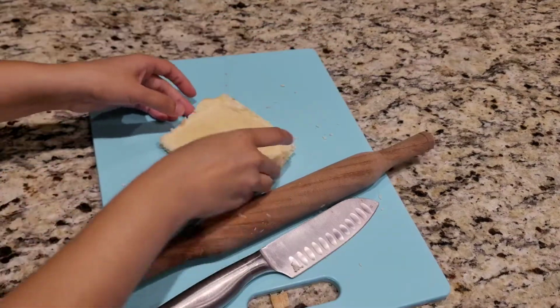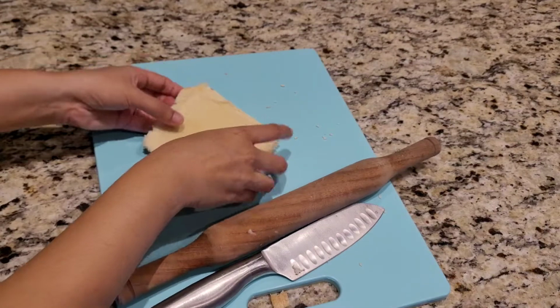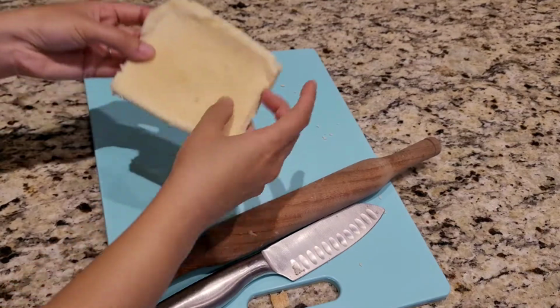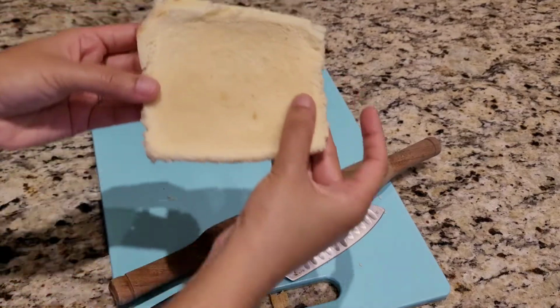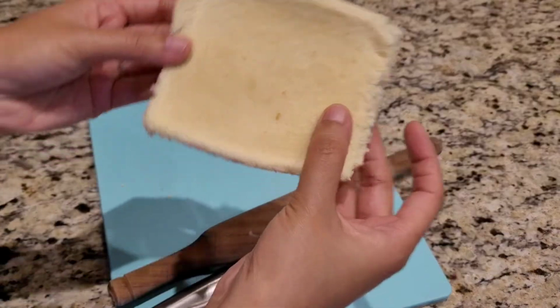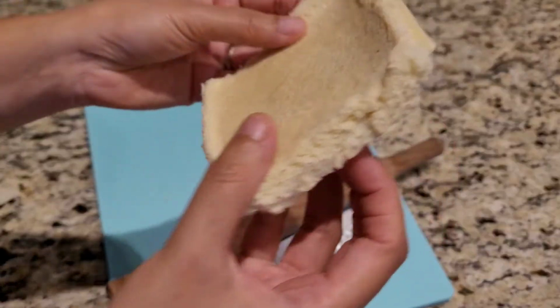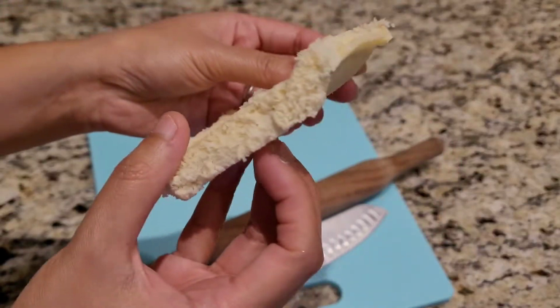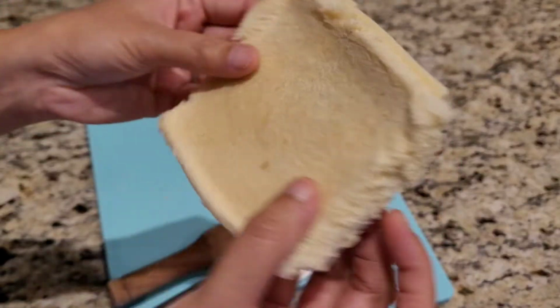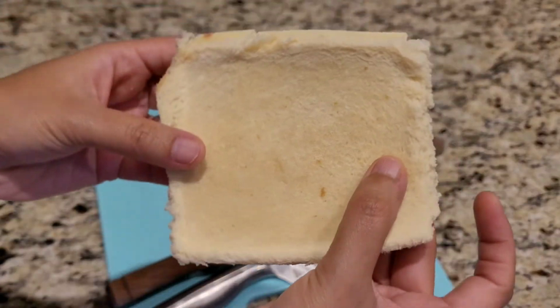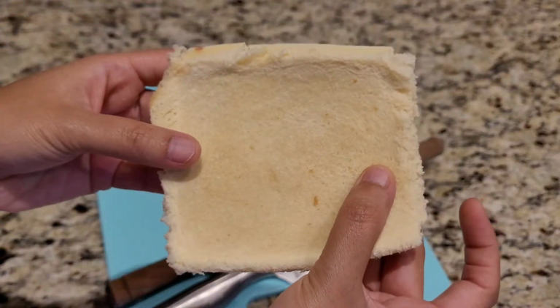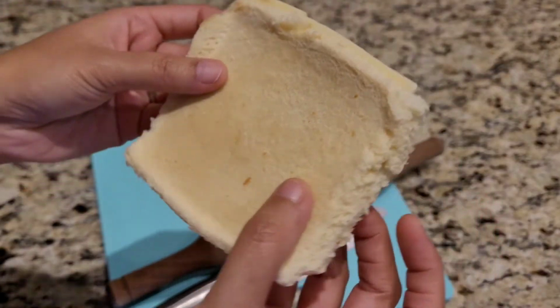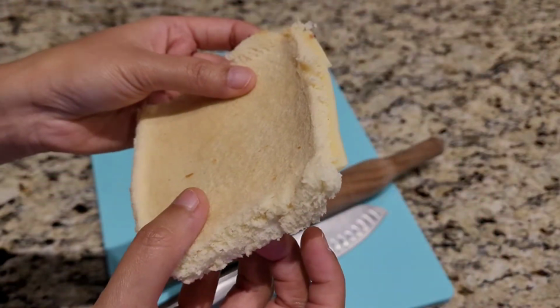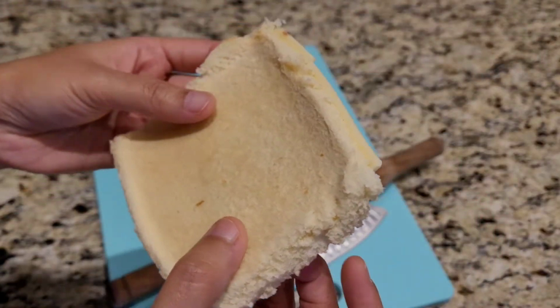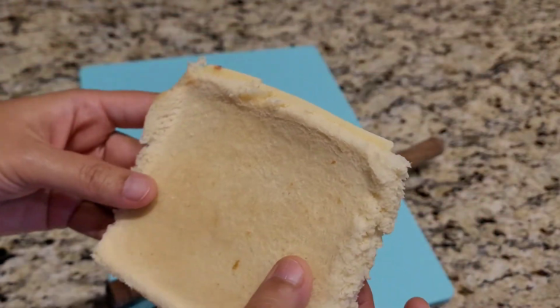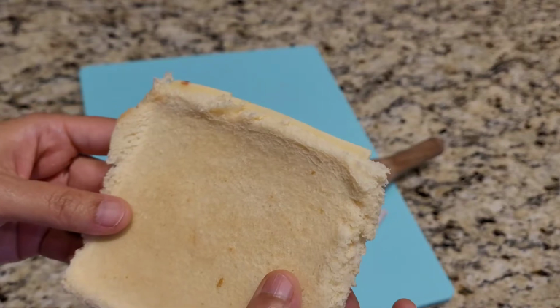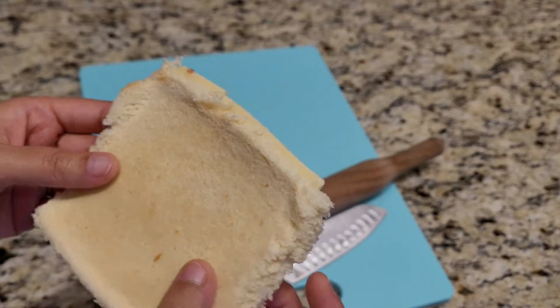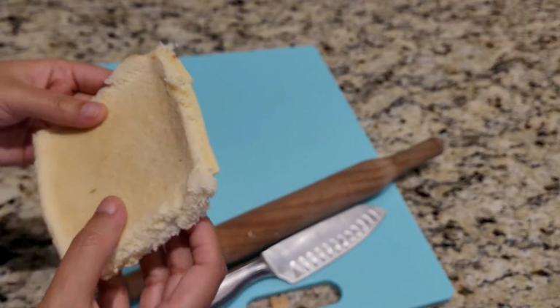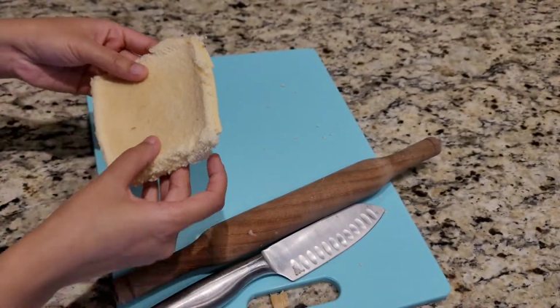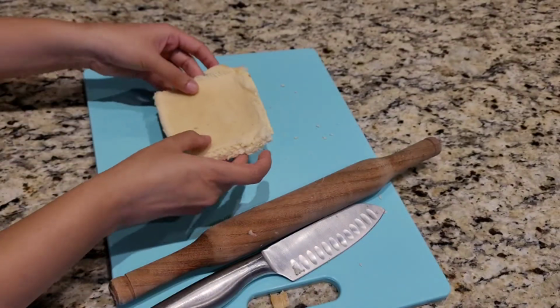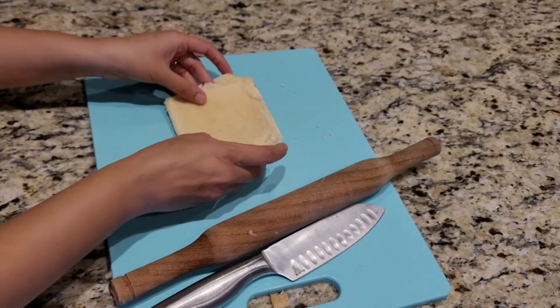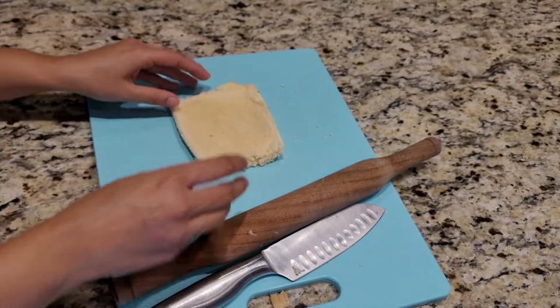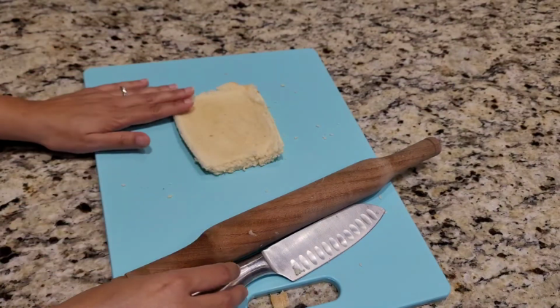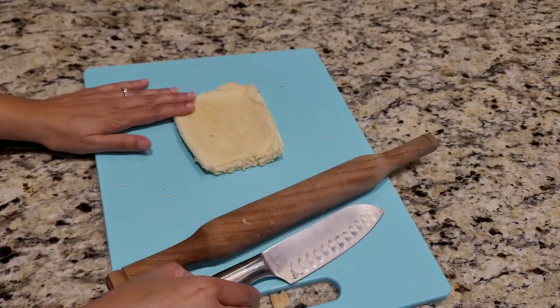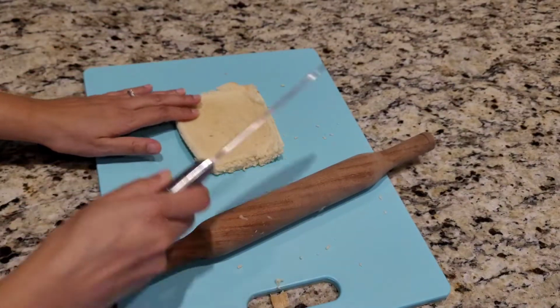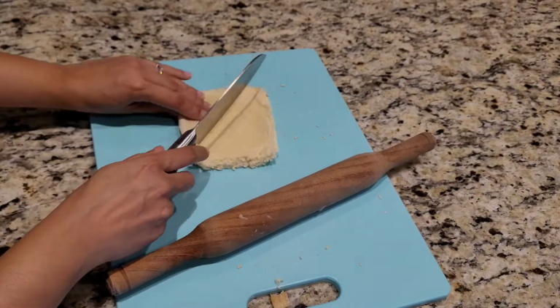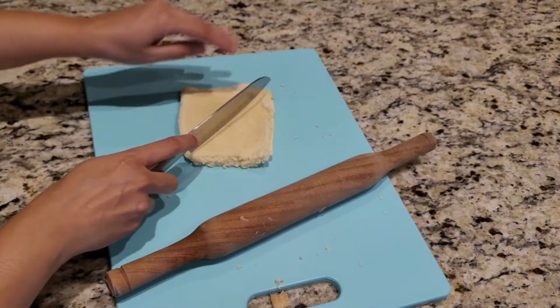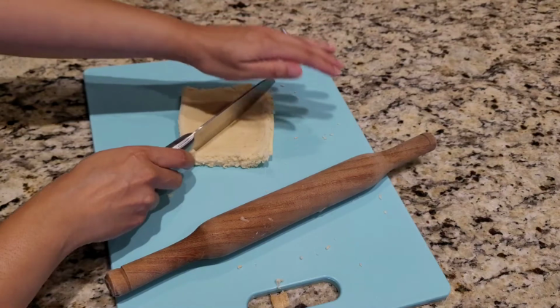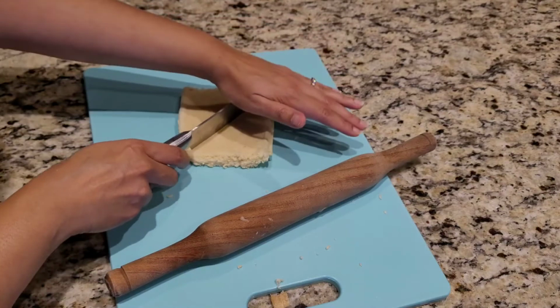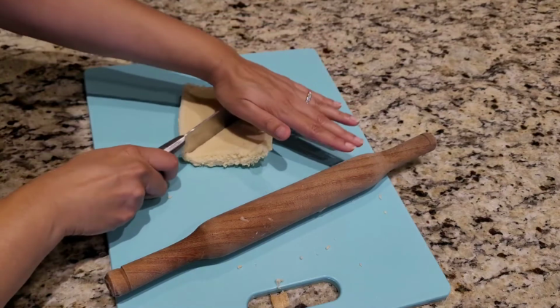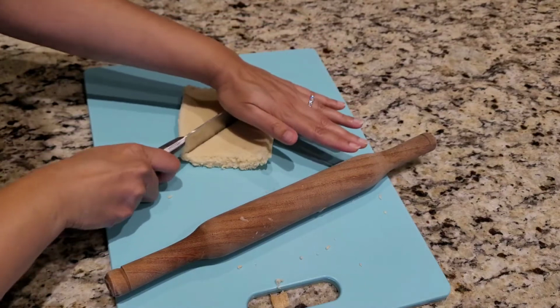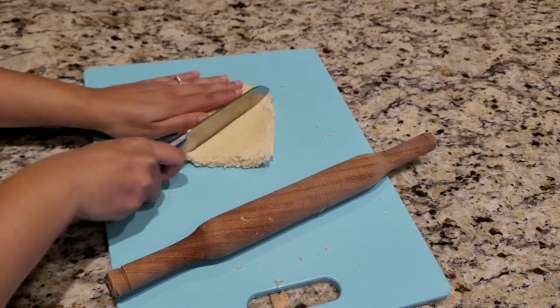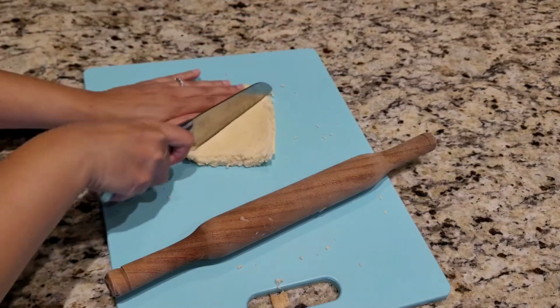So that's how it should look — all flattened up and ready to be dipped in the batter, which I'm gonna deep fry on low to medium flame. If you want, at this point you can chop it into two triangles, just like that.